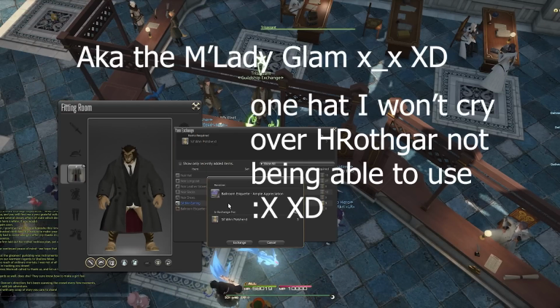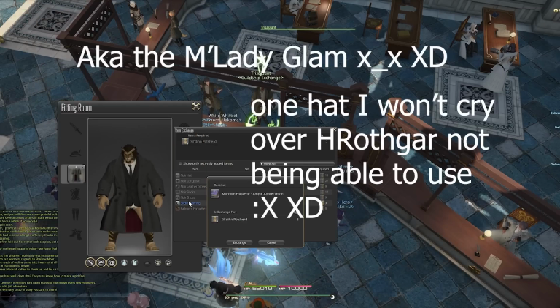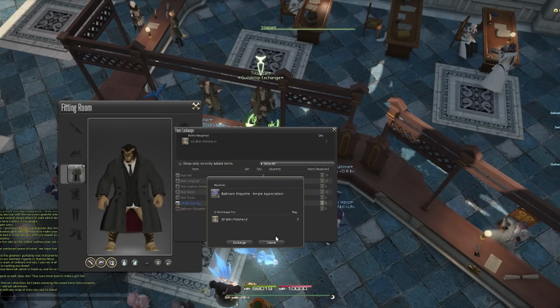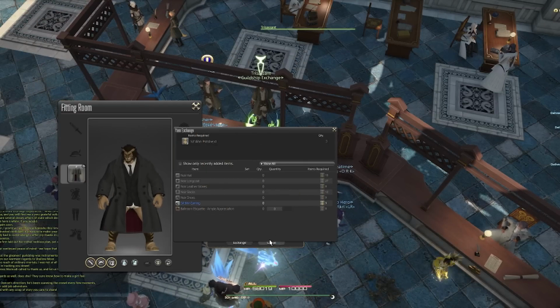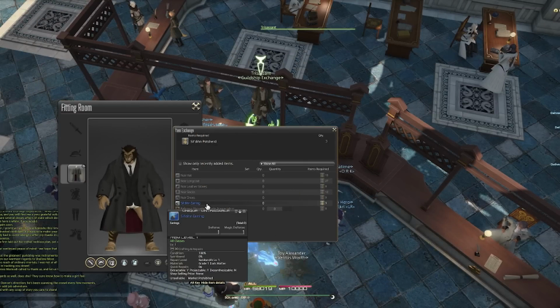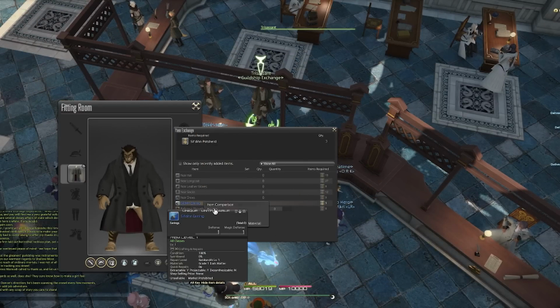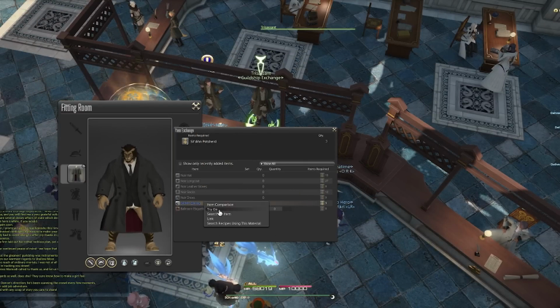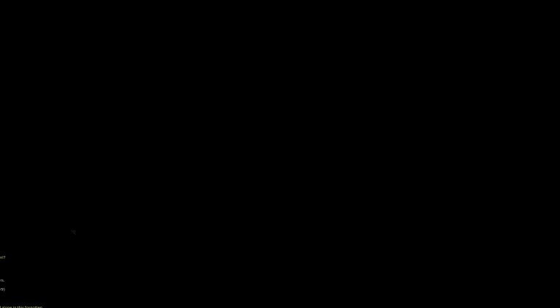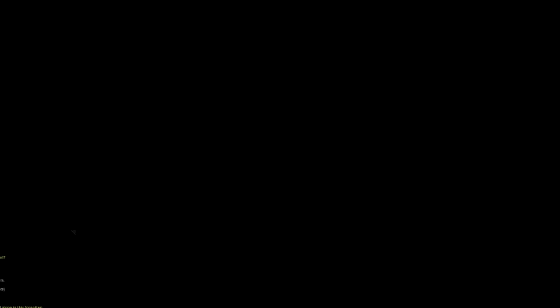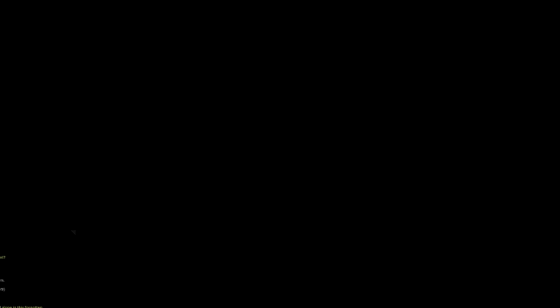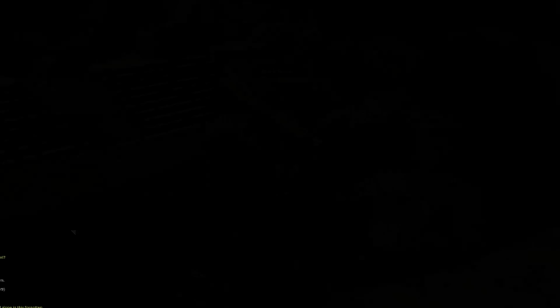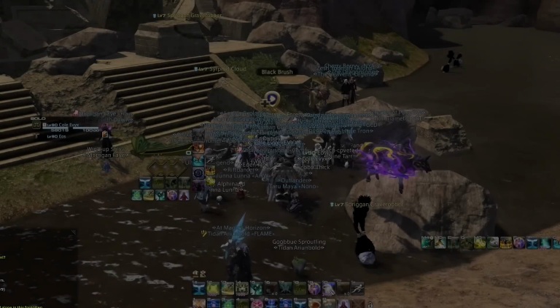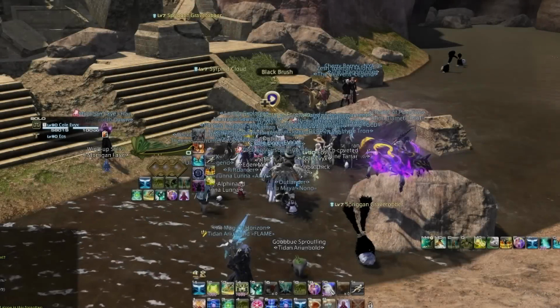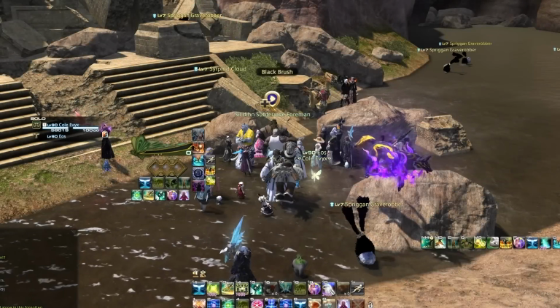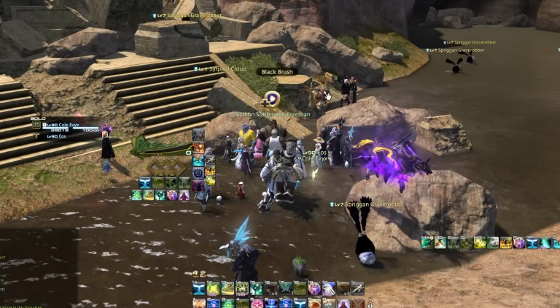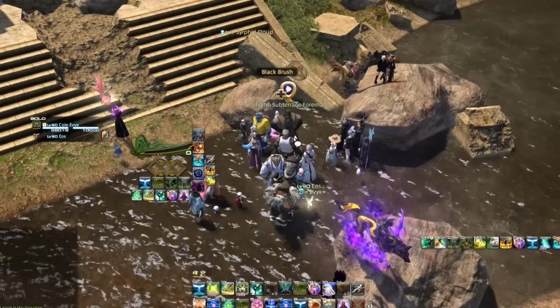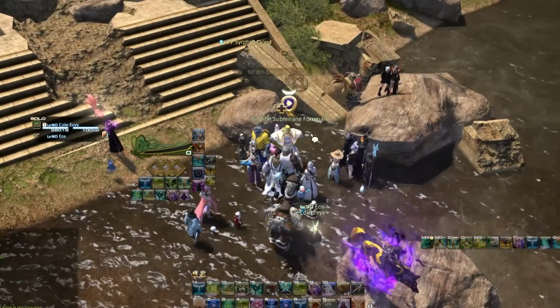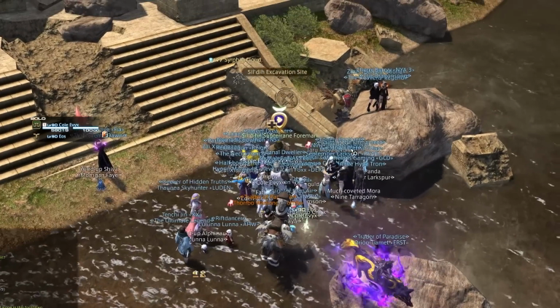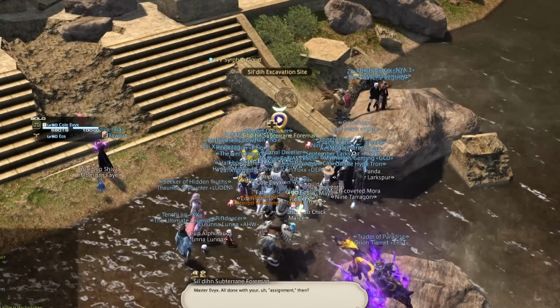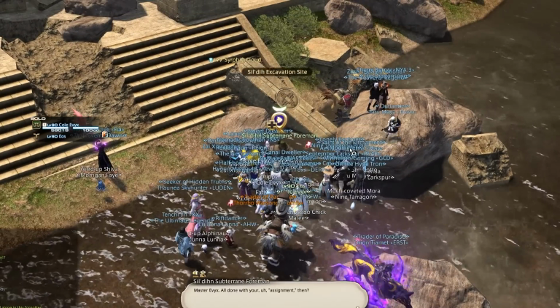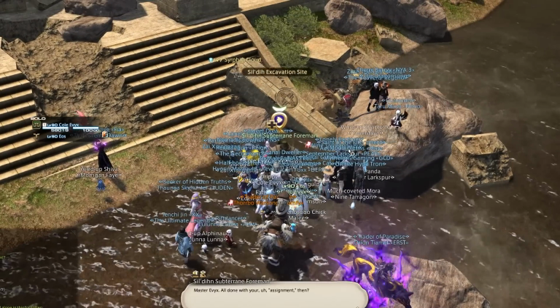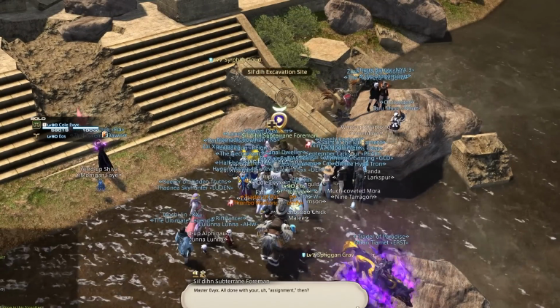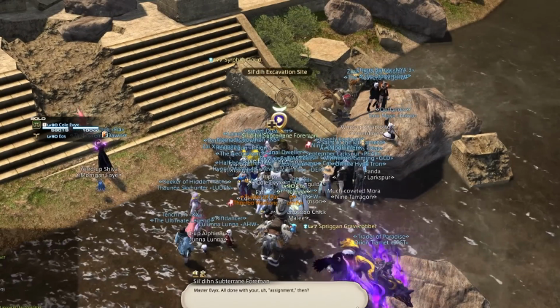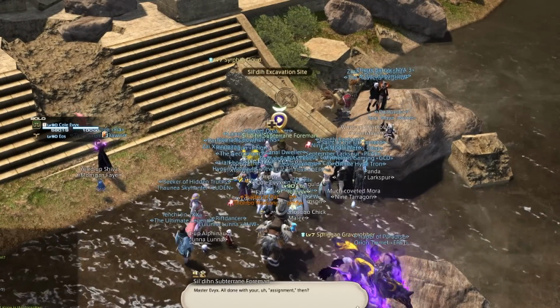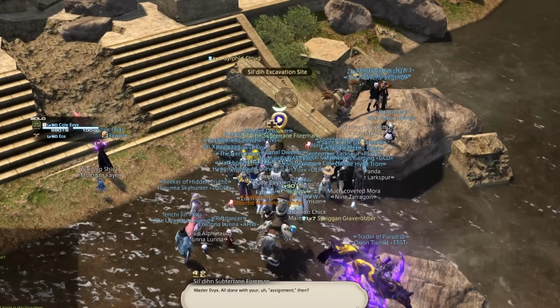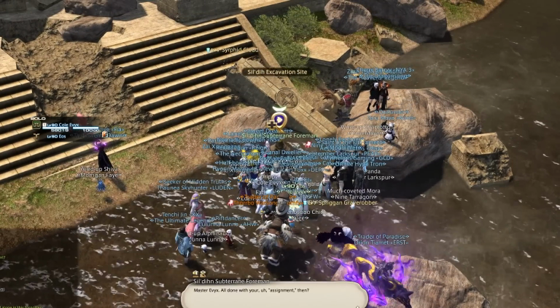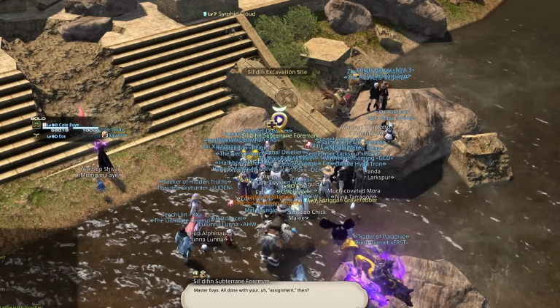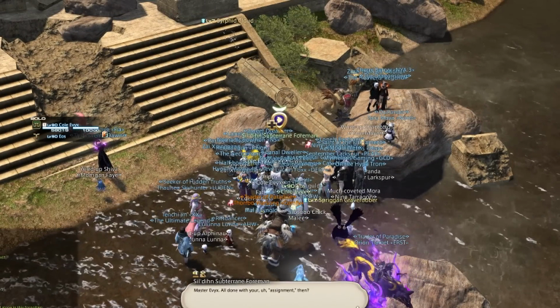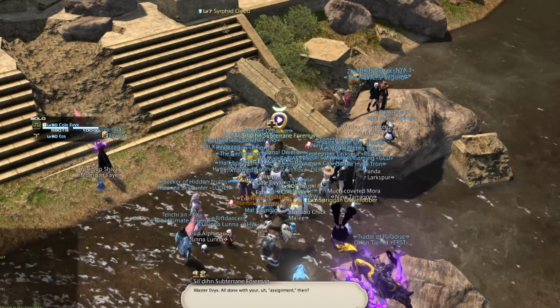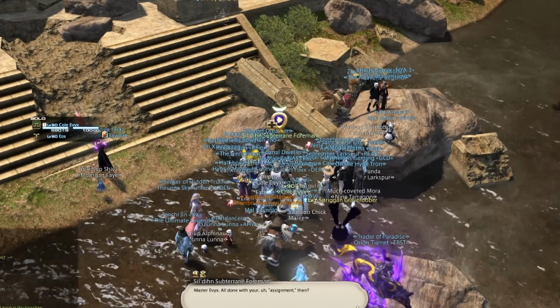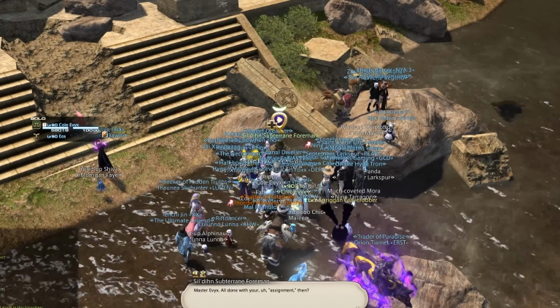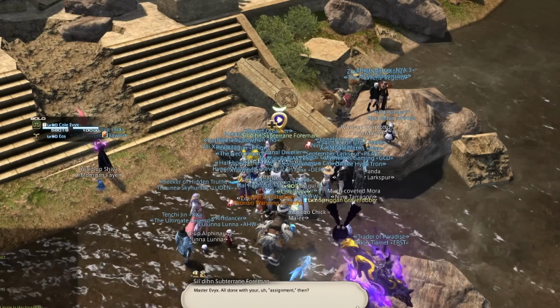After the Variant dungeon I was back outside, spoke with the foreman, and continued to complete the quest "A Key to the Past." Eventually I unlocked a Sealed Day Survey Record that tracks your progress through each possible path of the Variant dungeon.